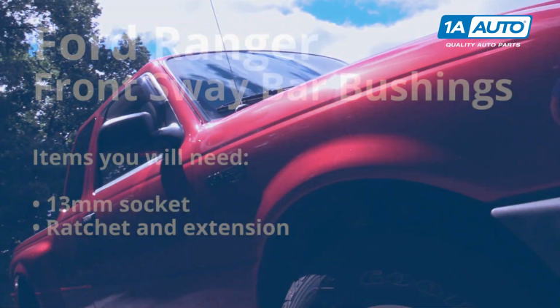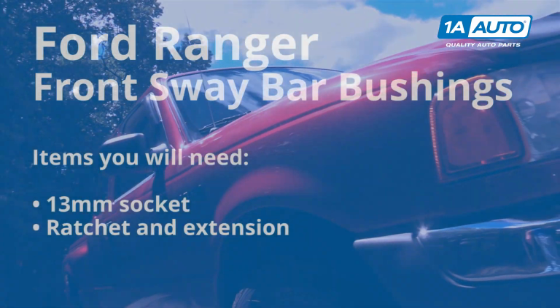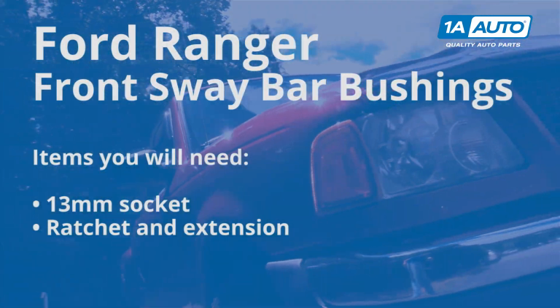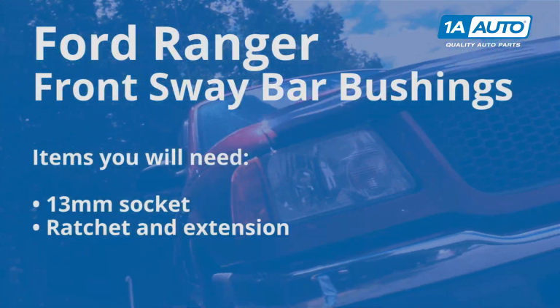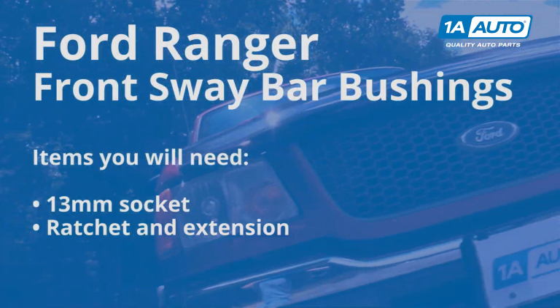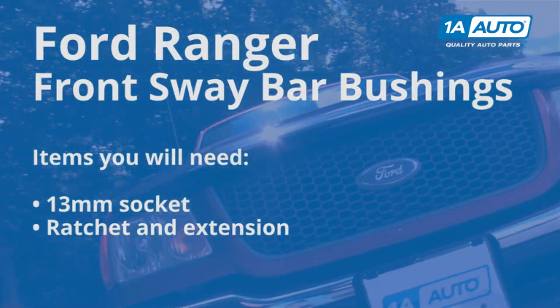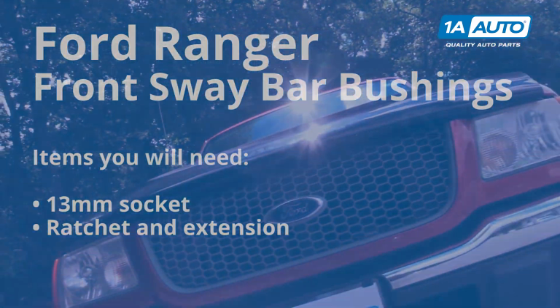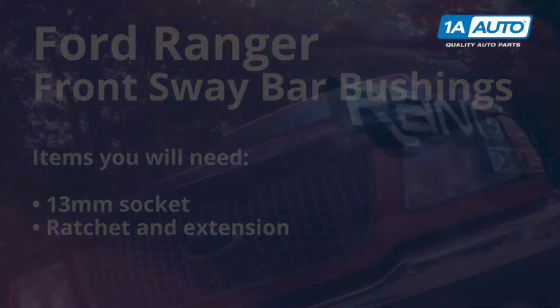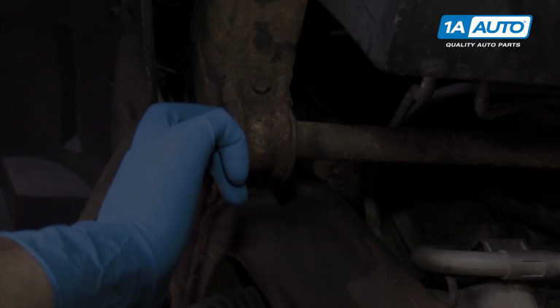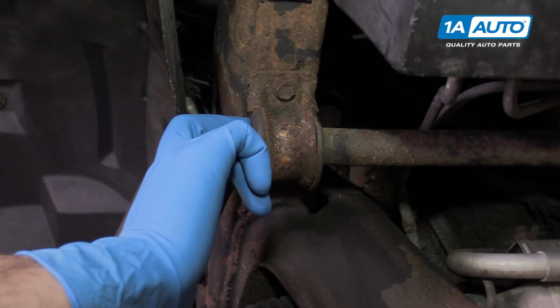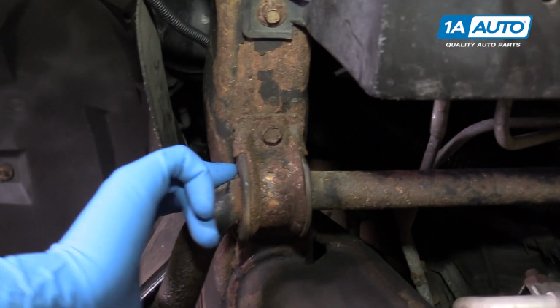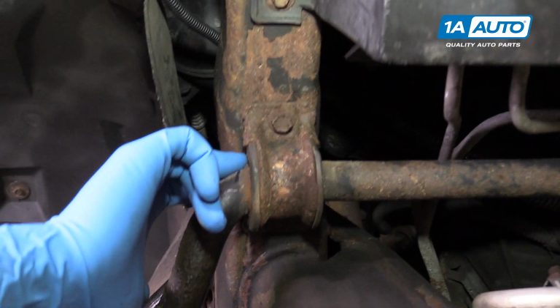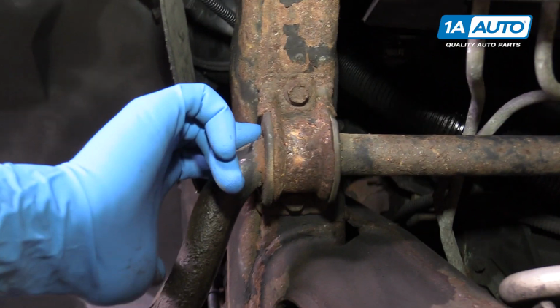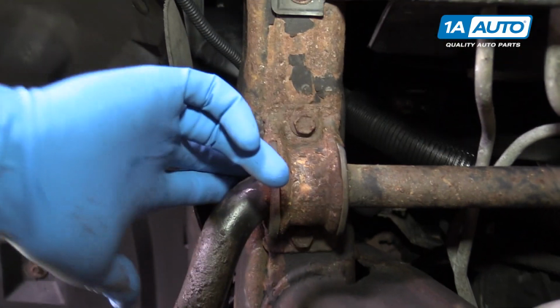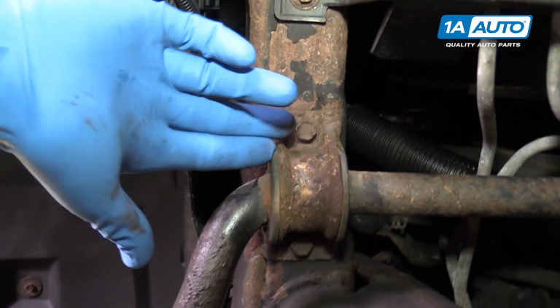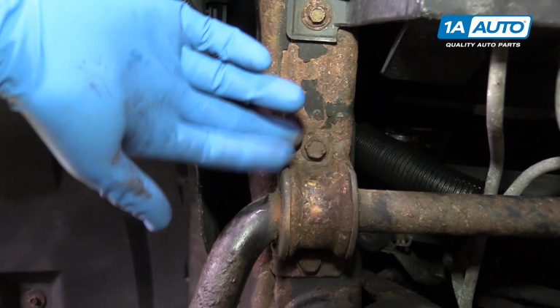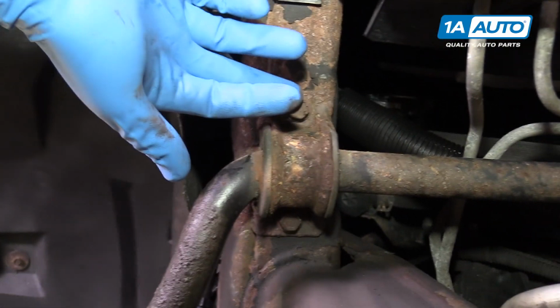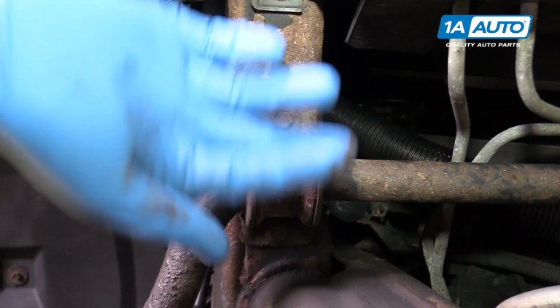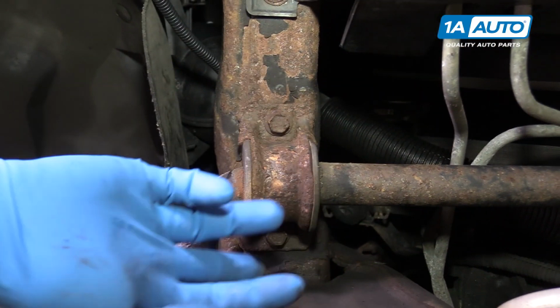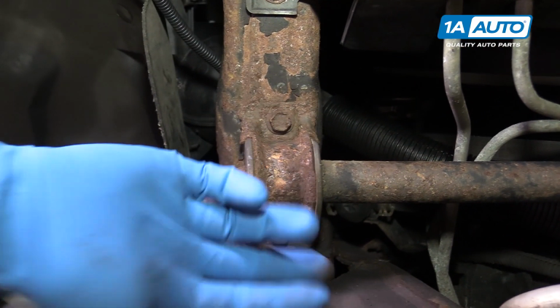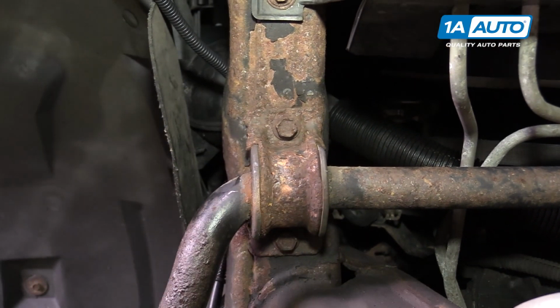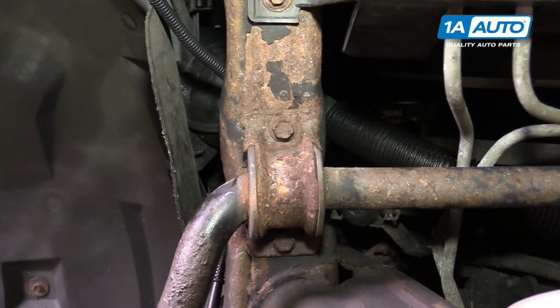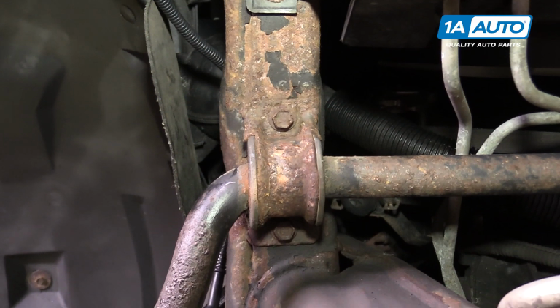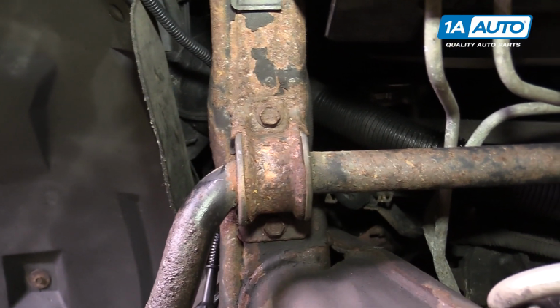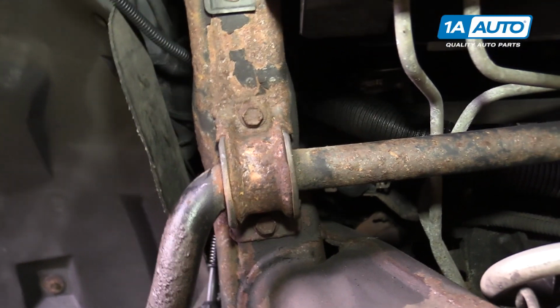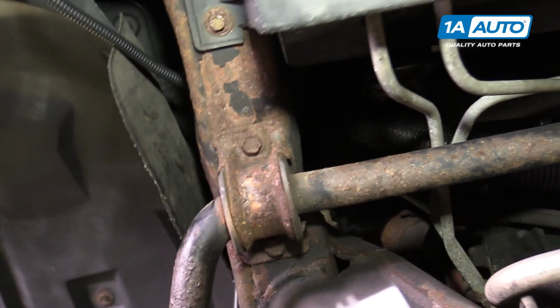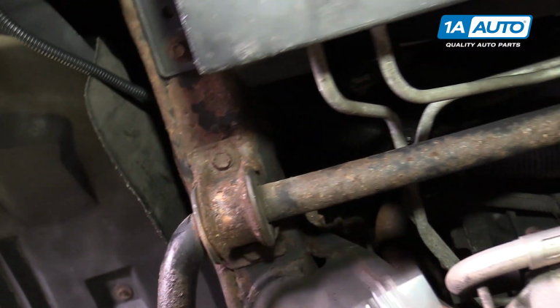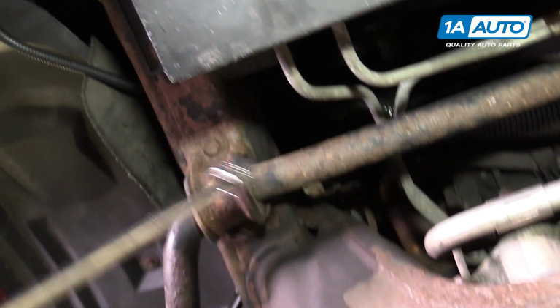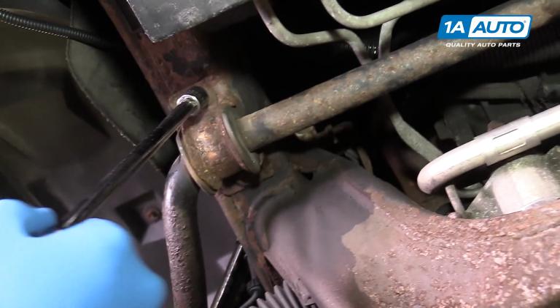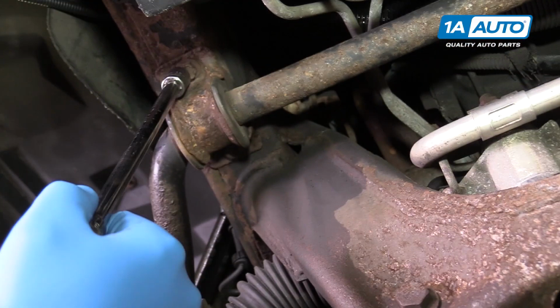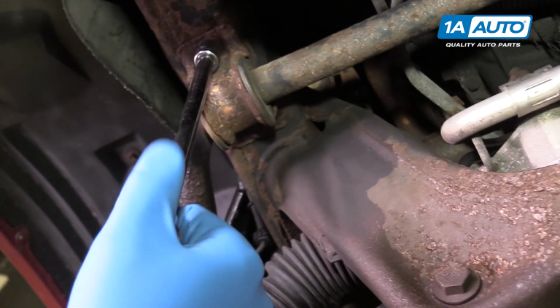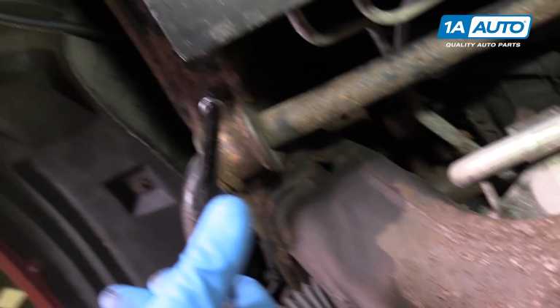Here are the items you'll need for this repair. Your sway bar bushing is located right at the frame inside of the sway bar on either side. The bushing is held down with a bracket which is secured with two 13 millimeter bolts.